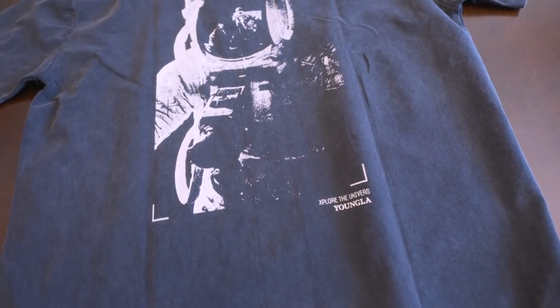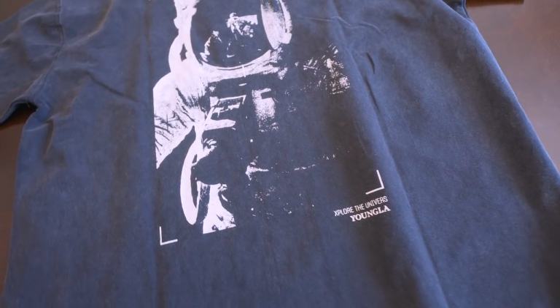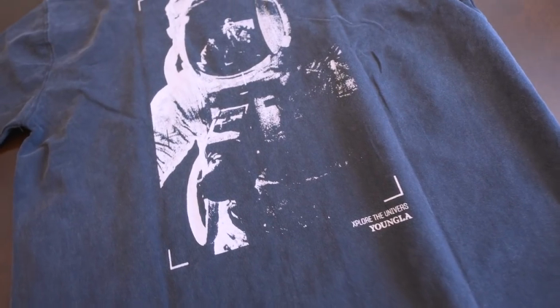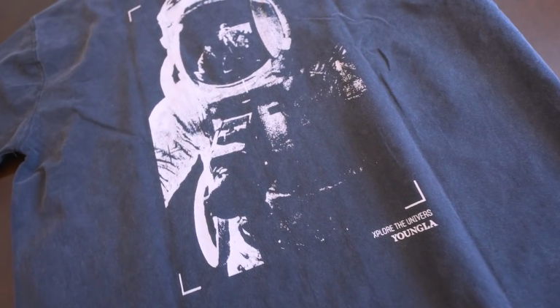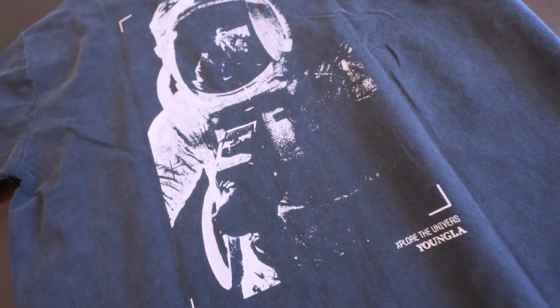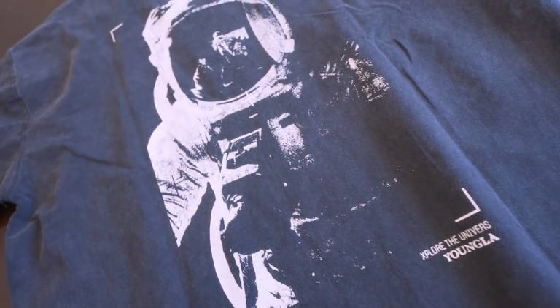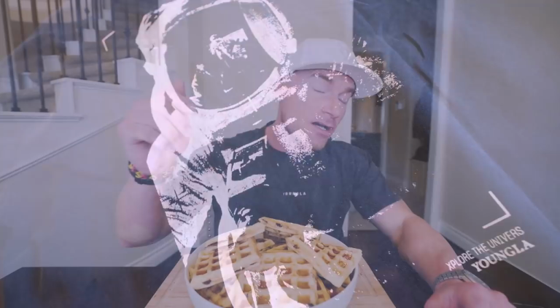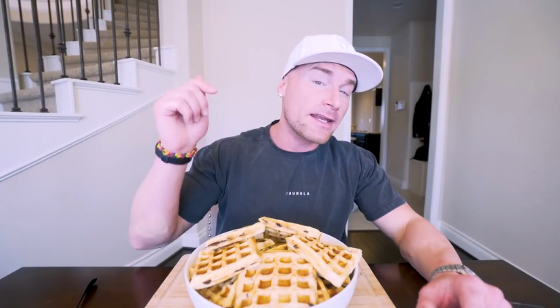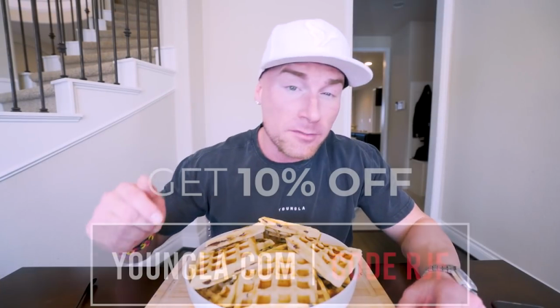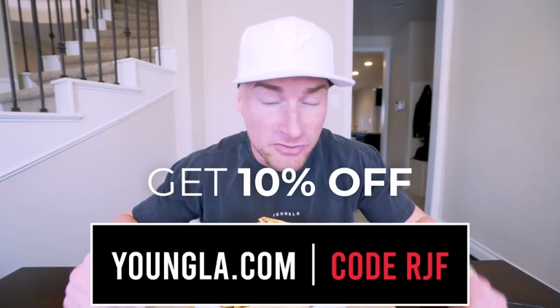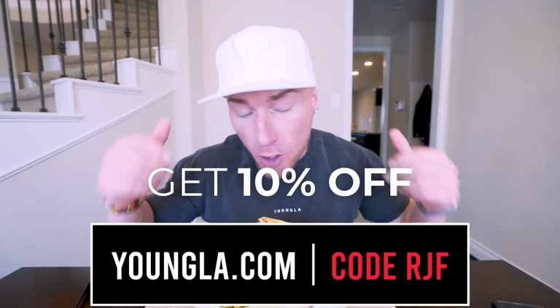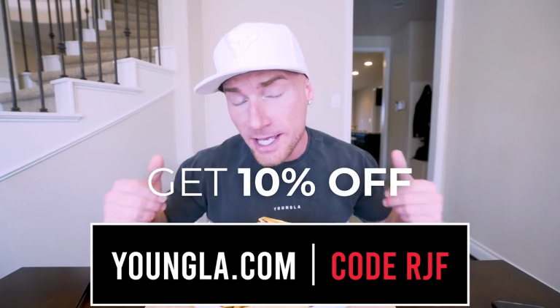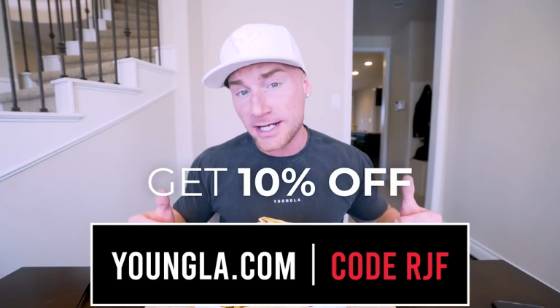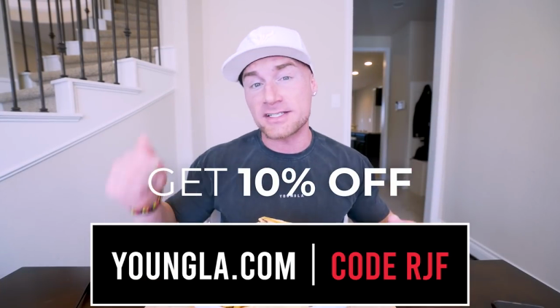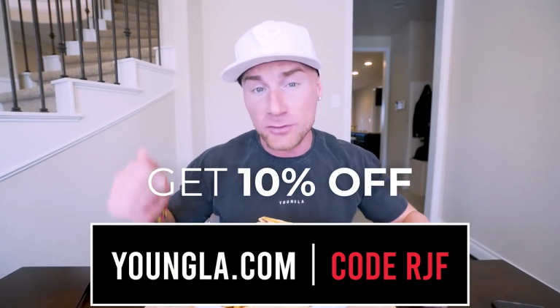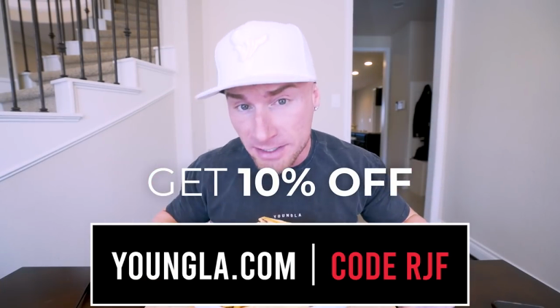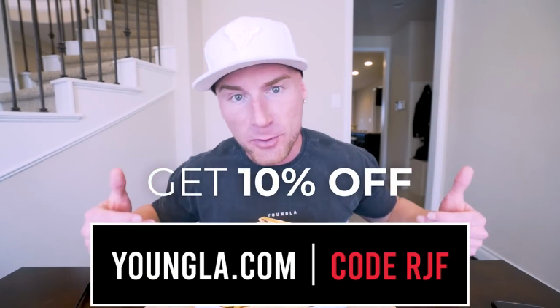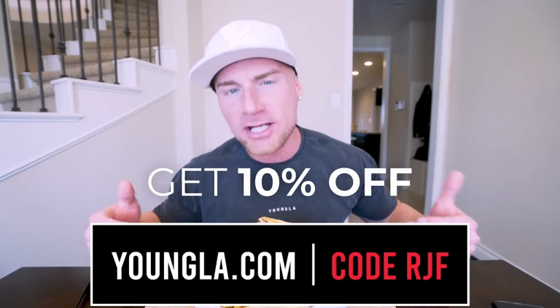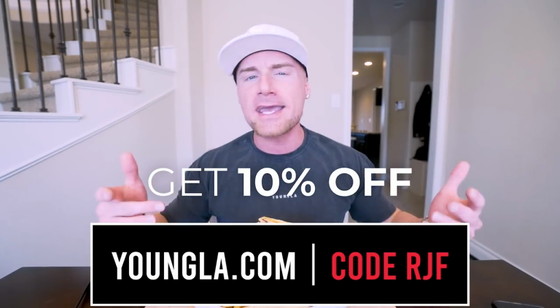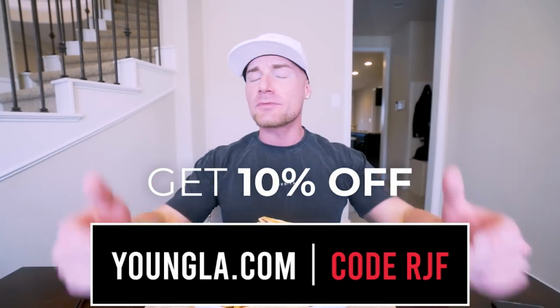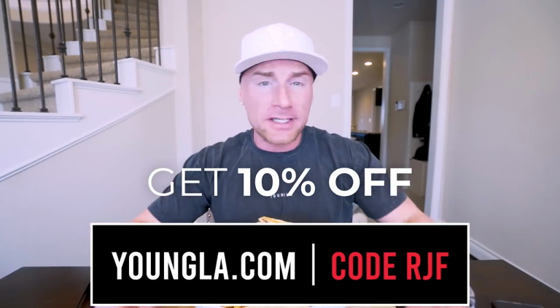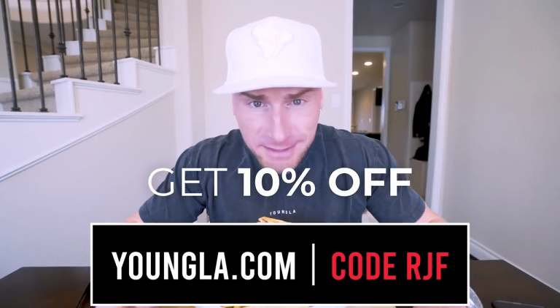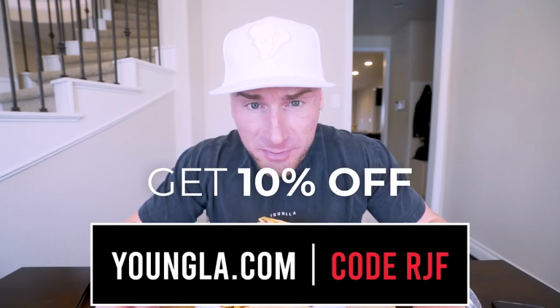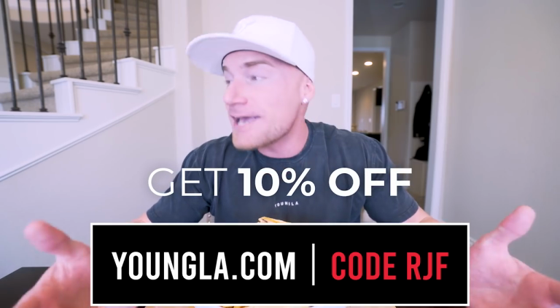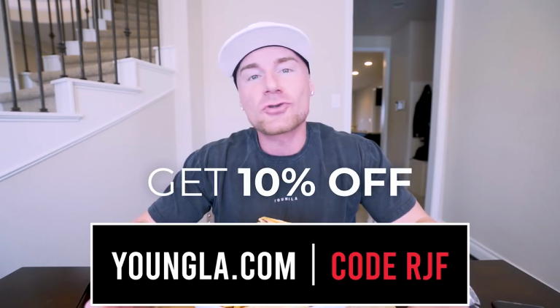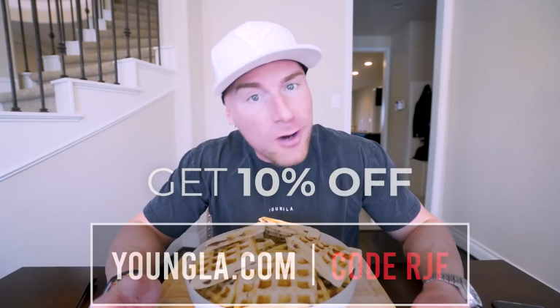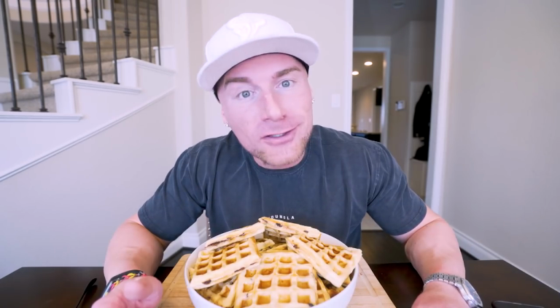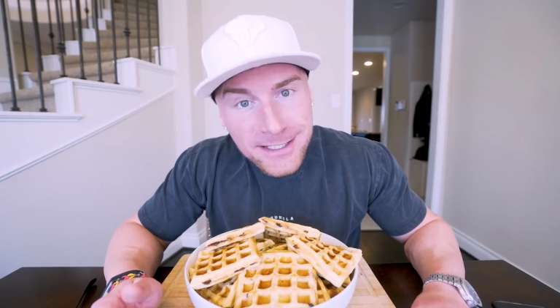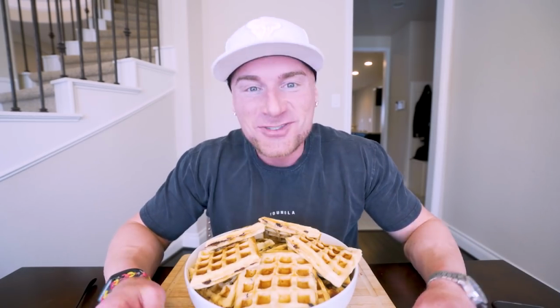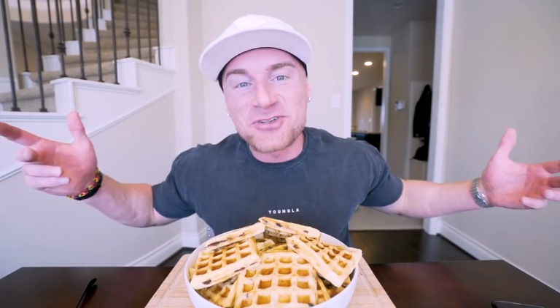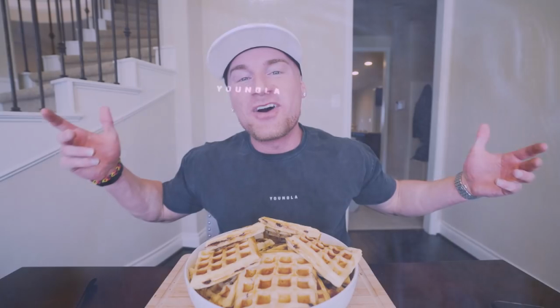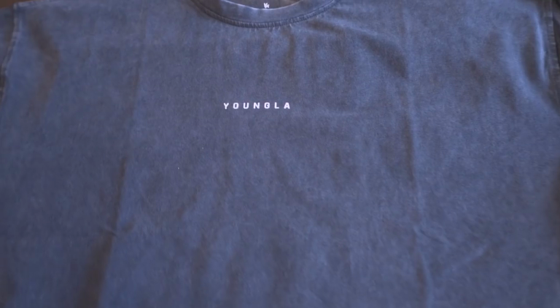If you head on over to youngla.com you can use code RJF at checkout — that's going to save you money, it's going to support the channel, and you're going to be looking stylish. Life's too short to walk out looking dusty, so level yourself up — you will not regret it.